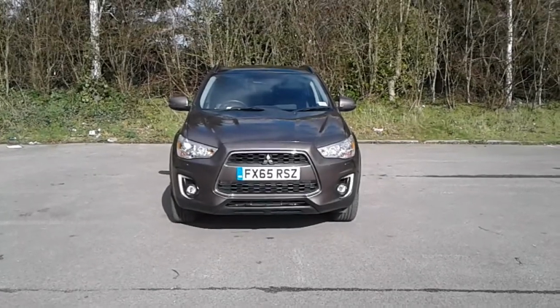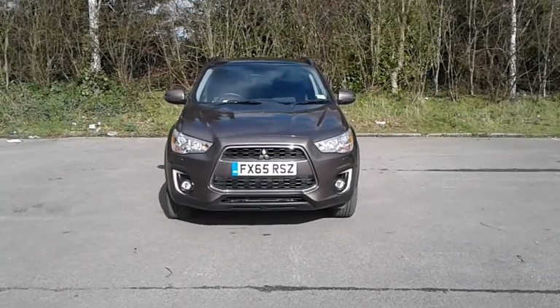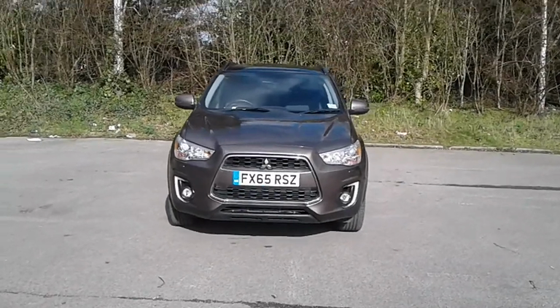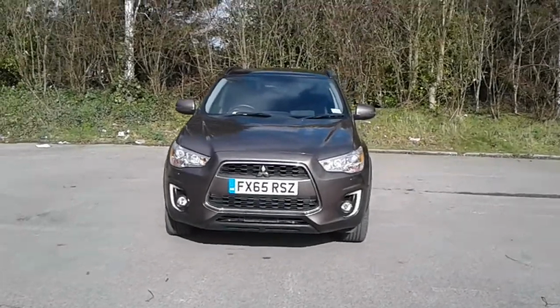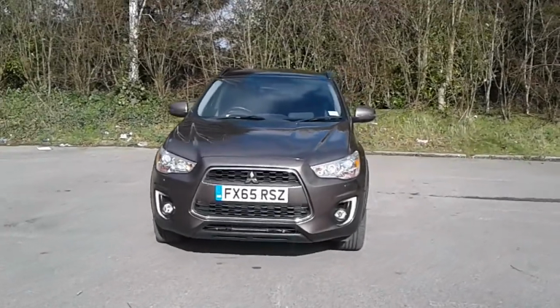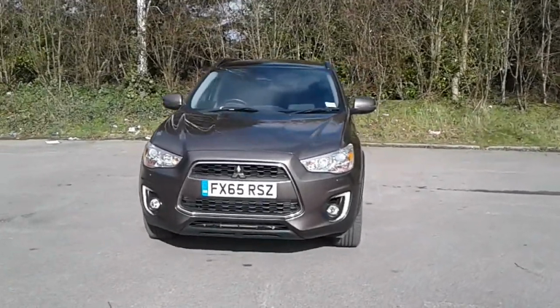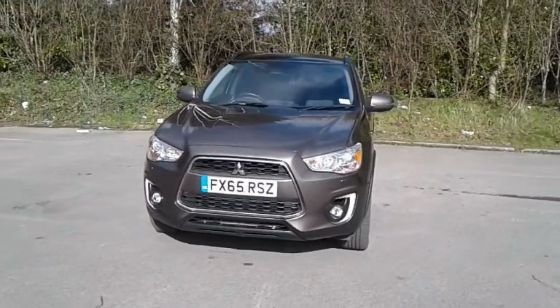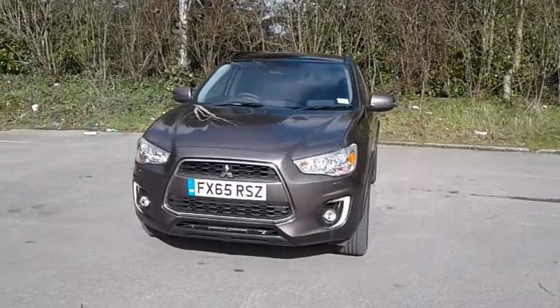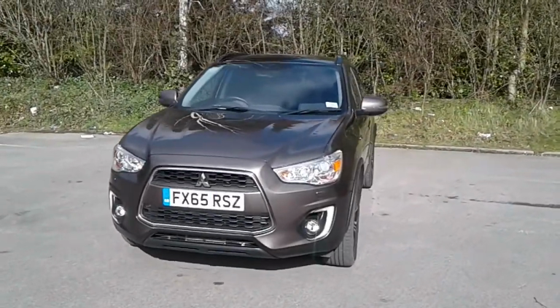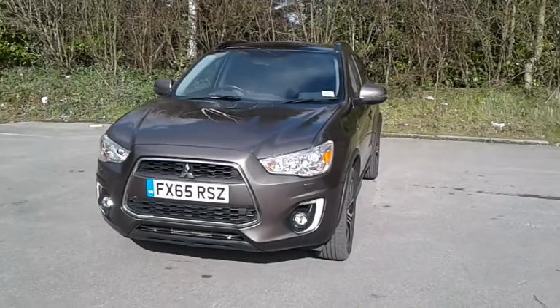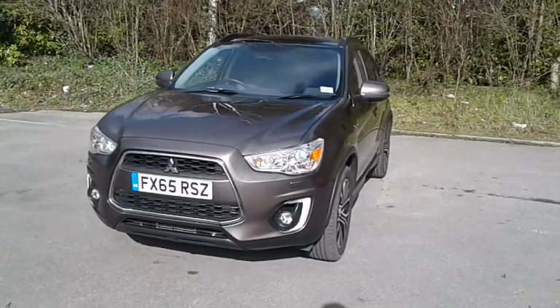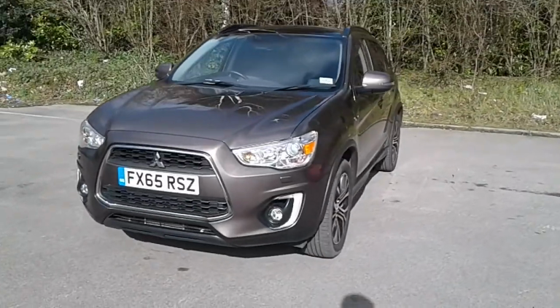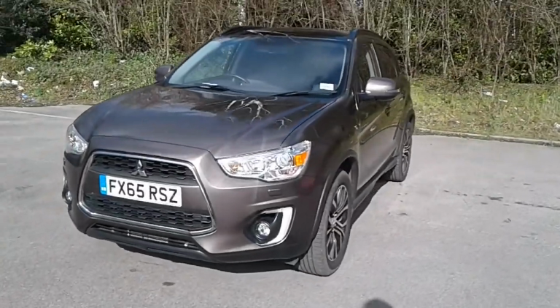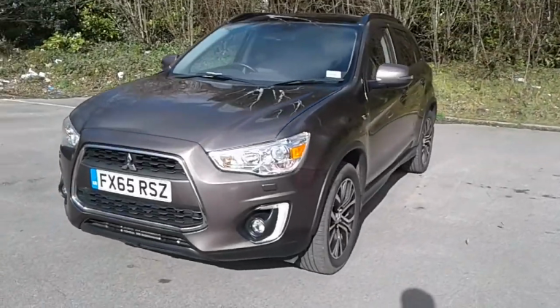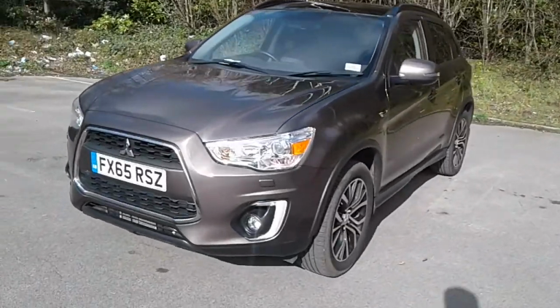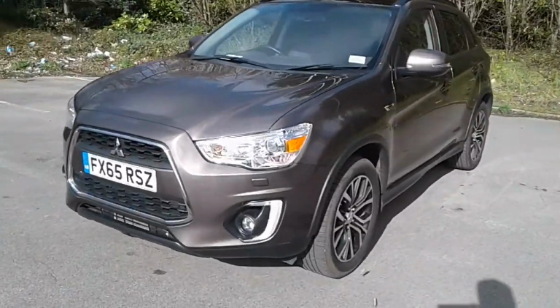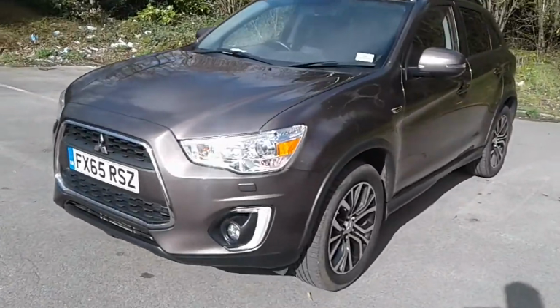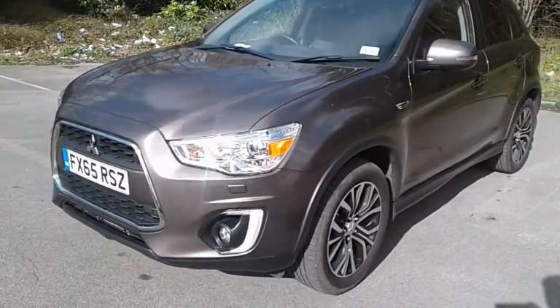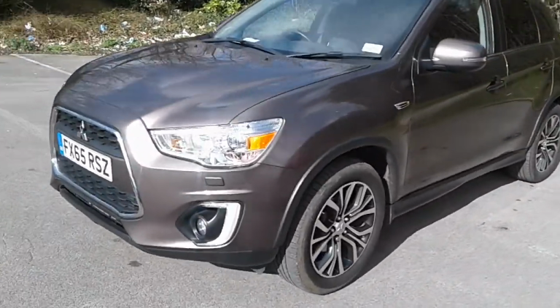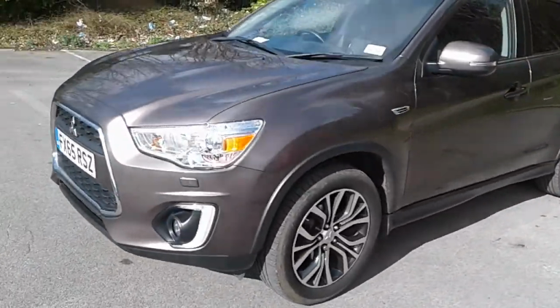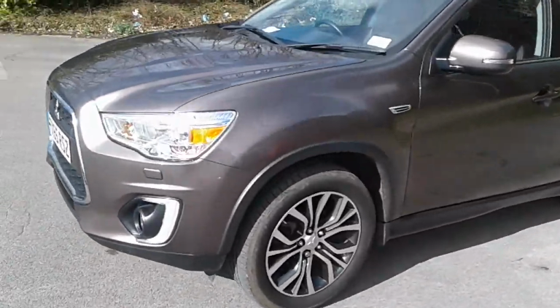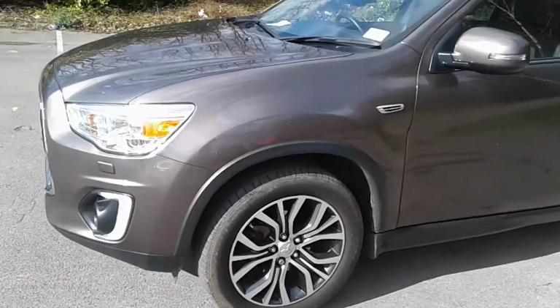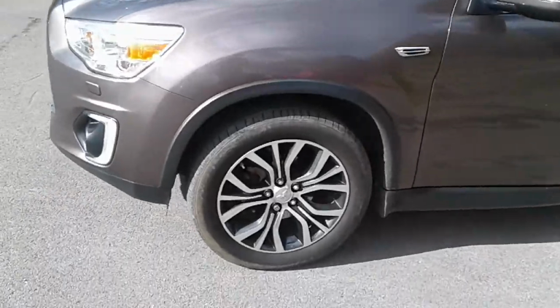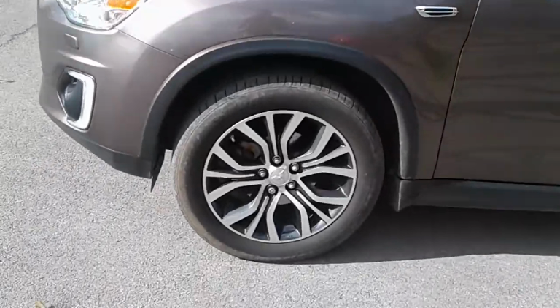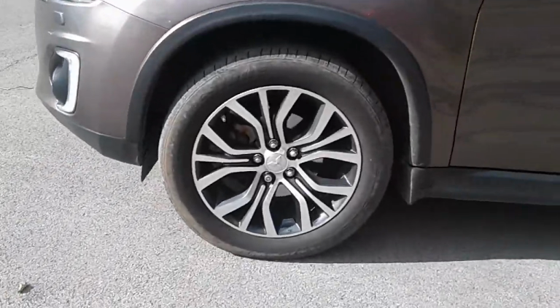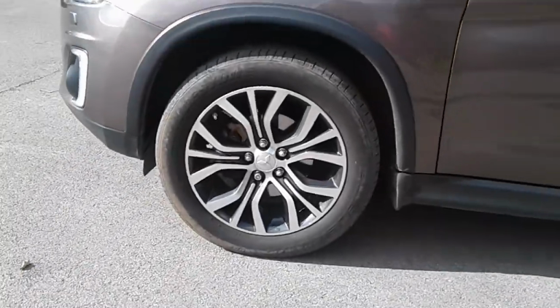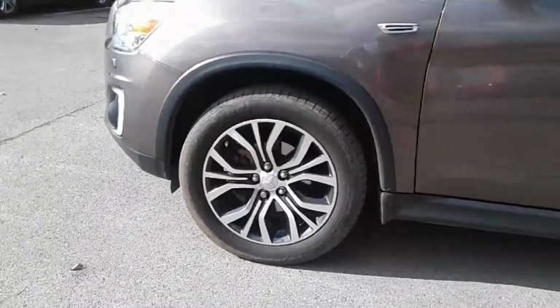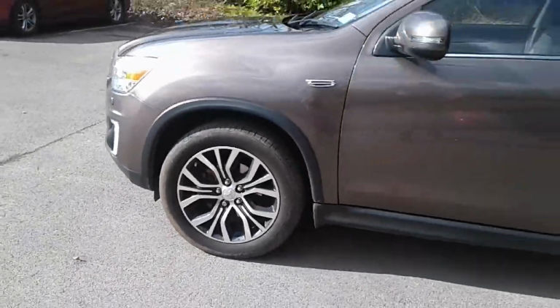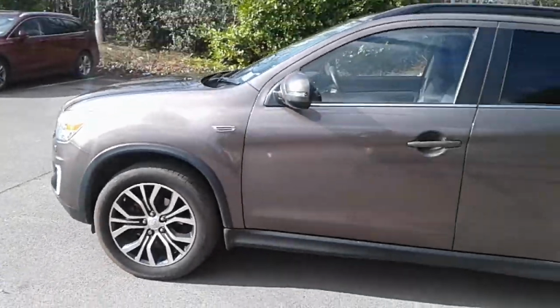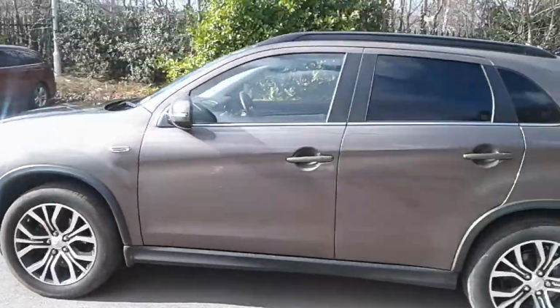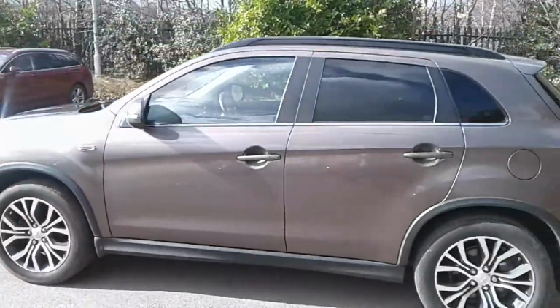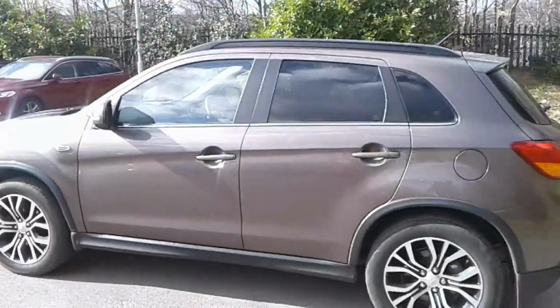Welcome to Pentagon Lincoln at Tritton Road. Here we have a 65 plate Mitsubishi ASX. It does come fitted with daytime running lights and front fog lamps, 18 inch alloy wheels, and privacy glass.